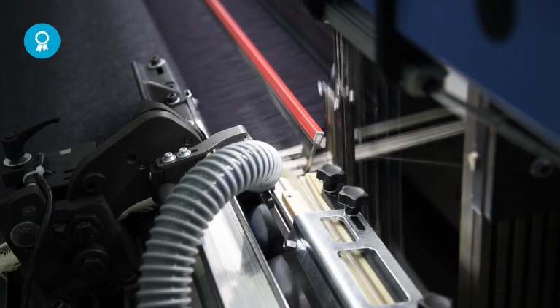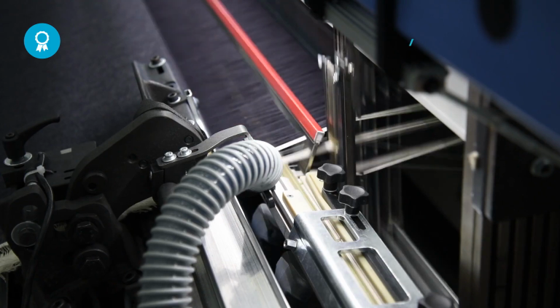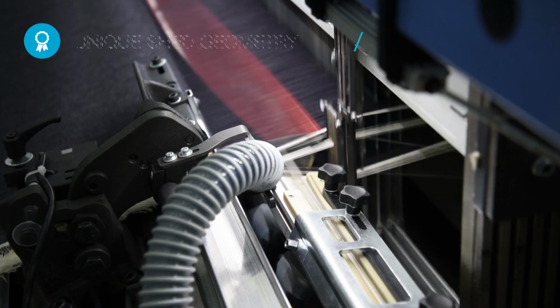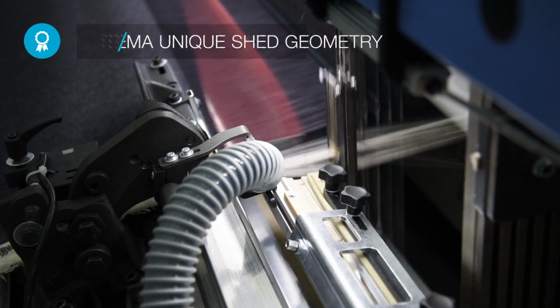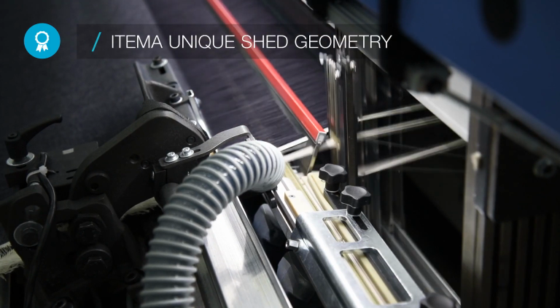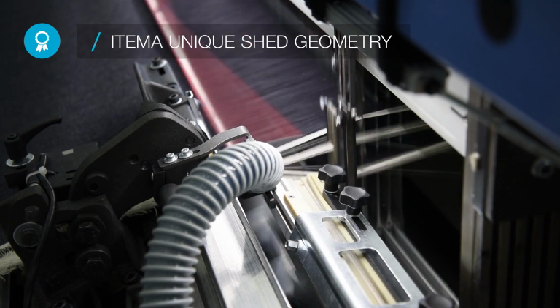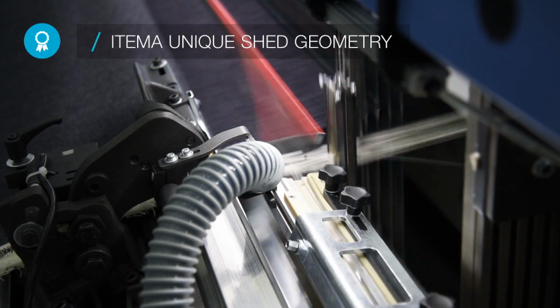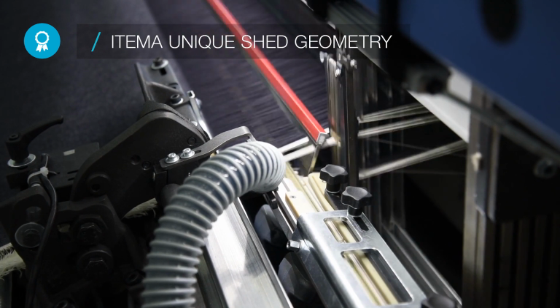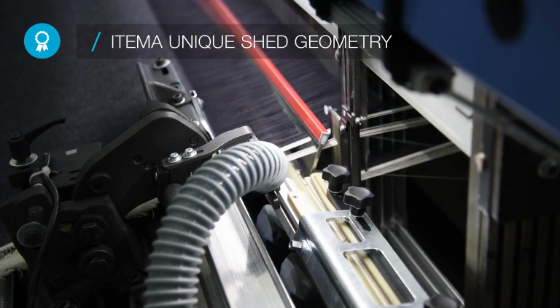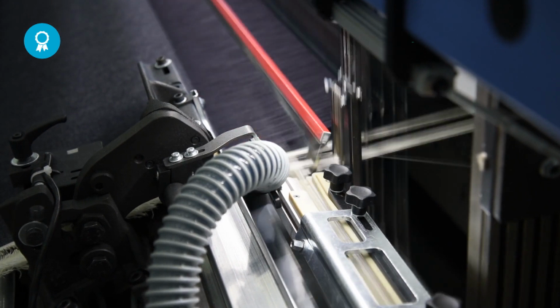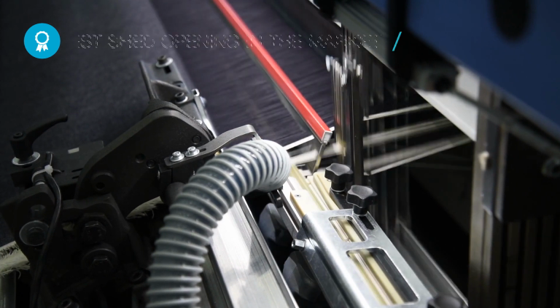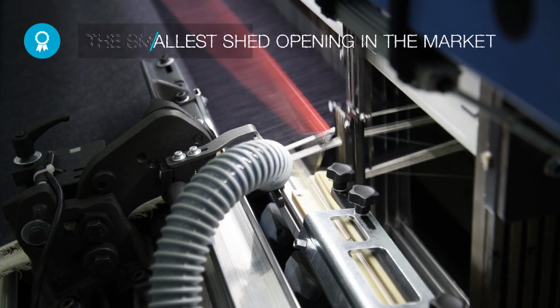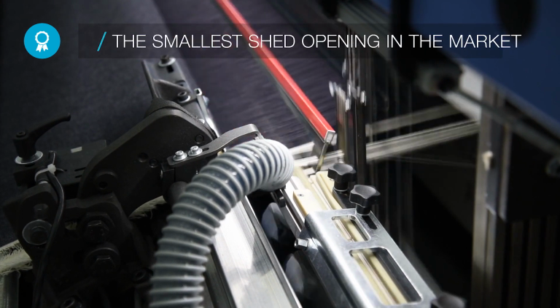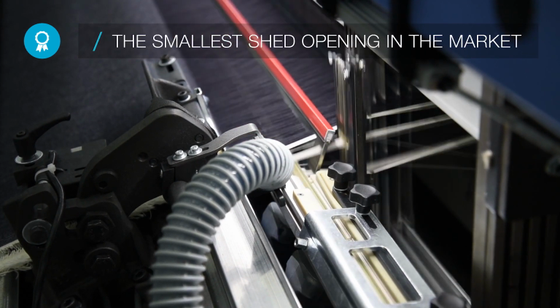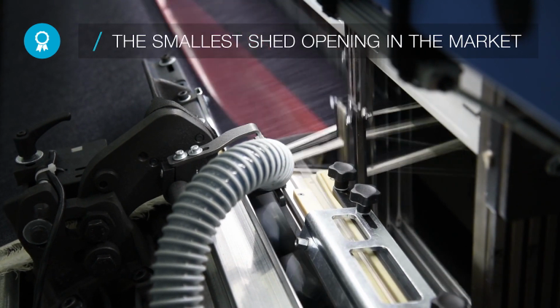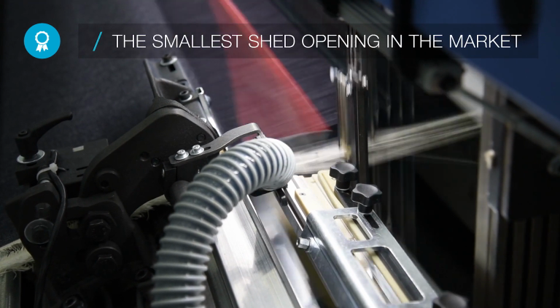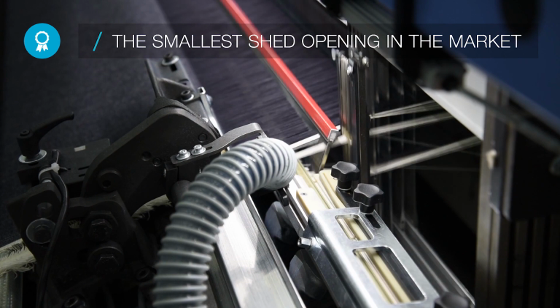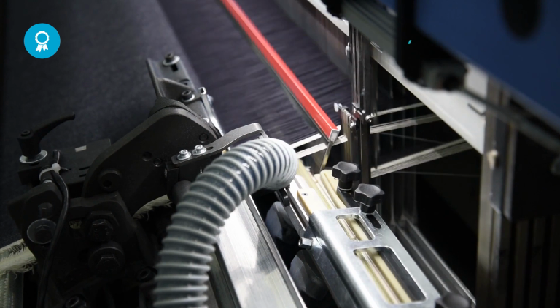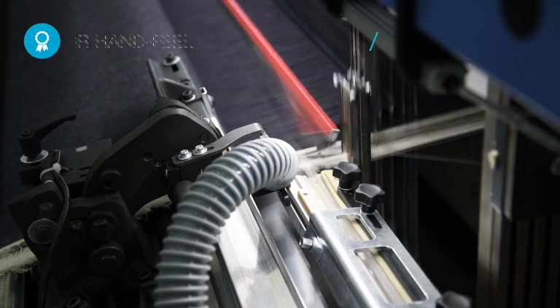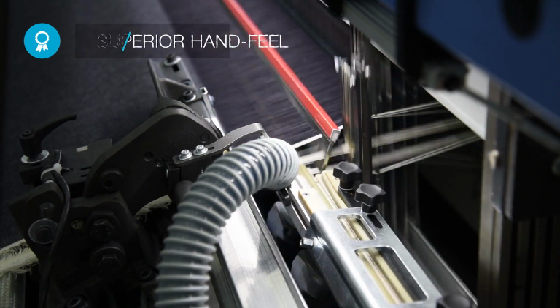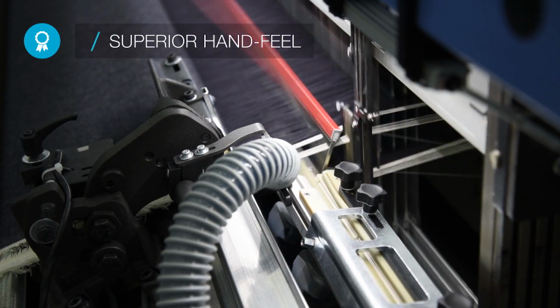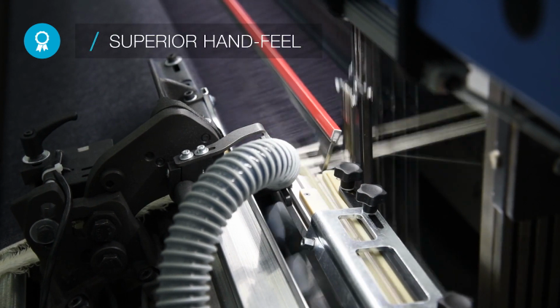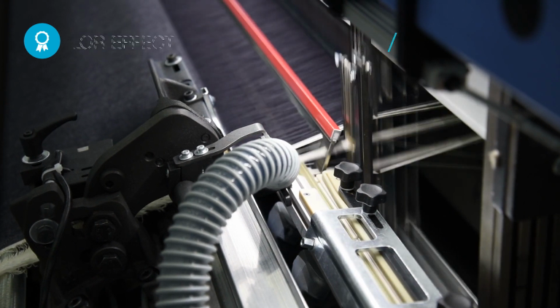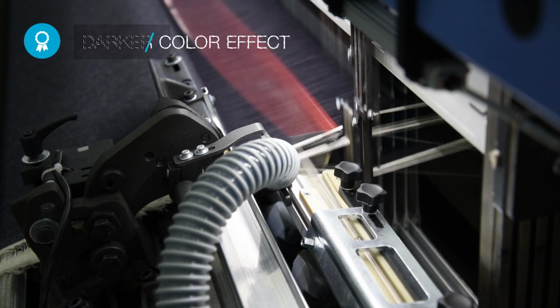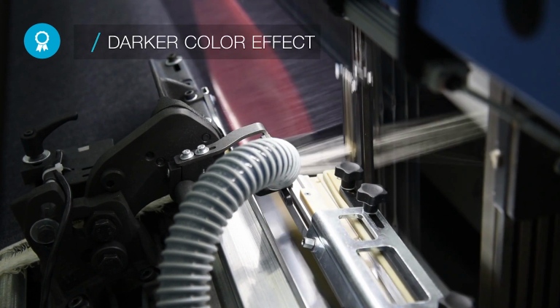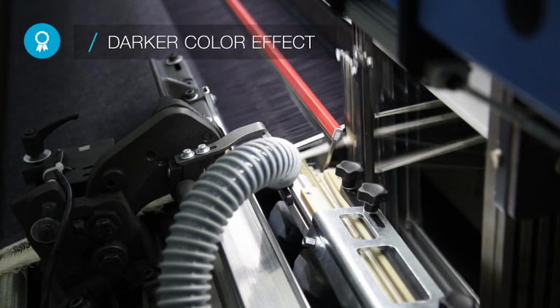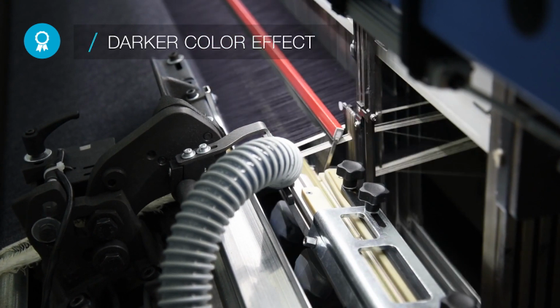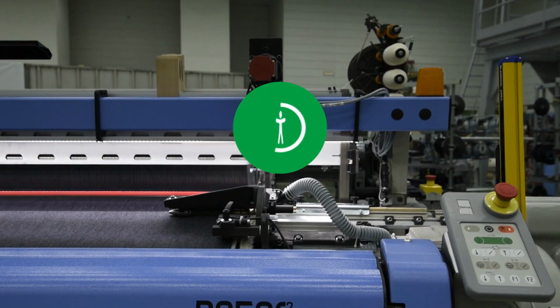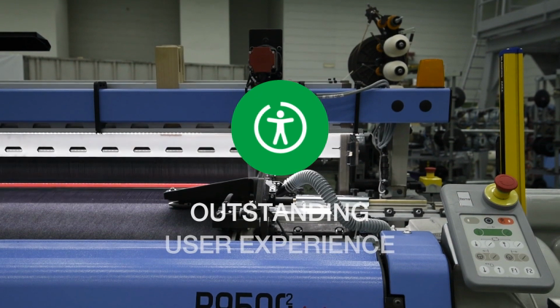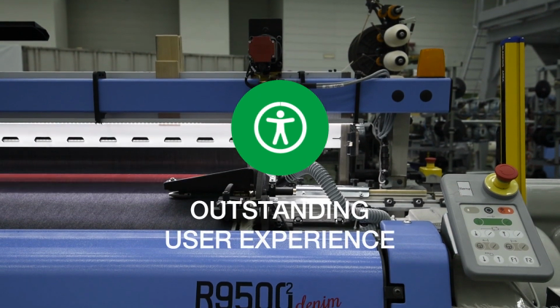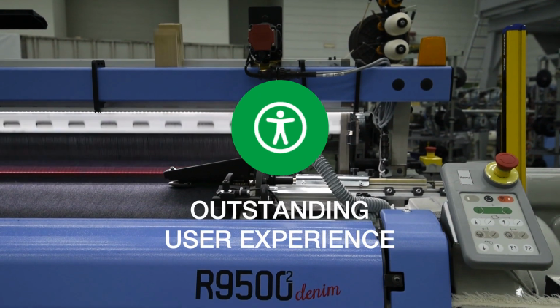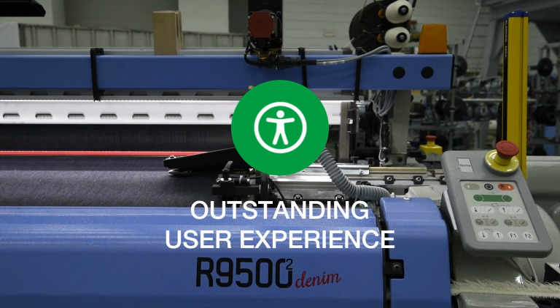Further optimized, the Etema unique shed geometry features the smallest shed opening in the market, guaranteeing unsurpassed denim quality, hand feel and appearance.